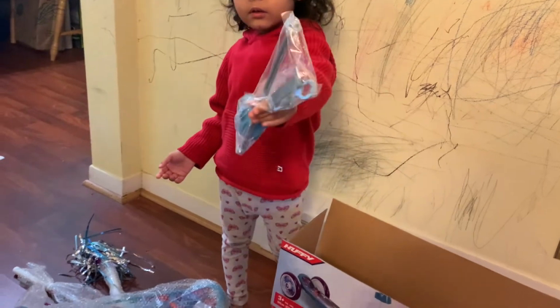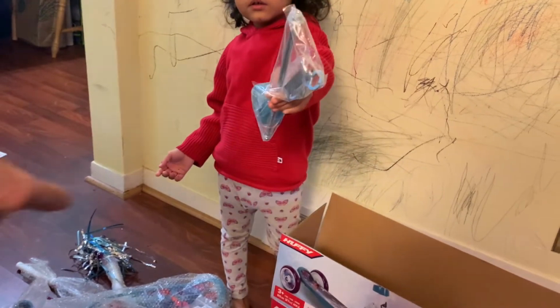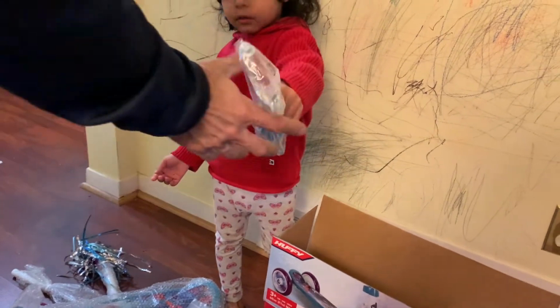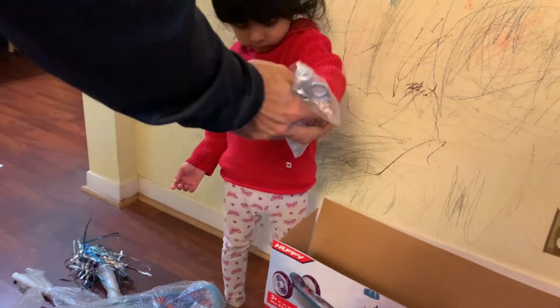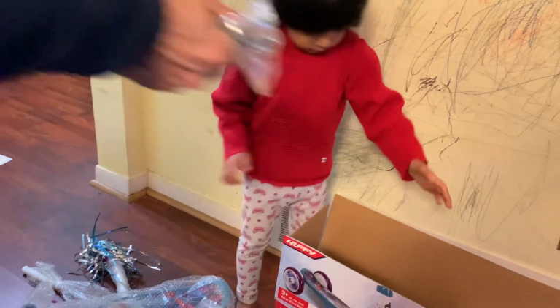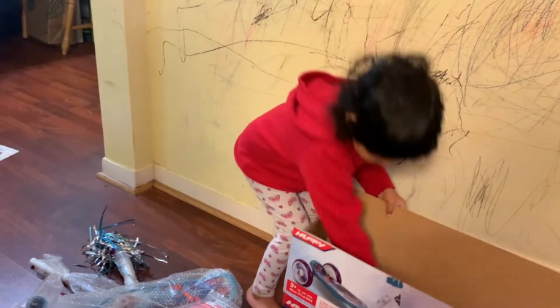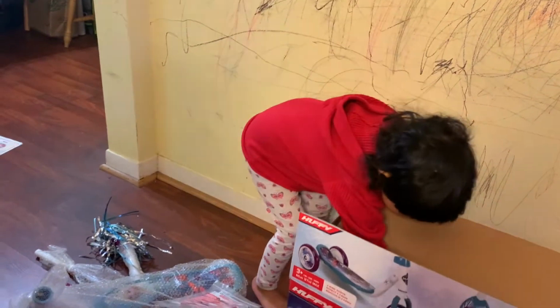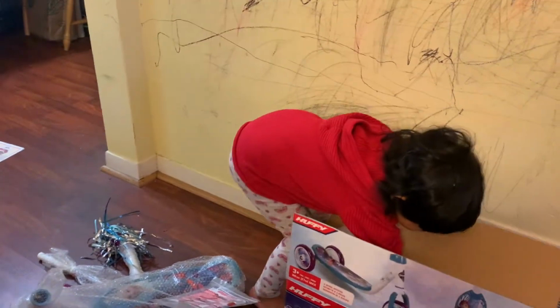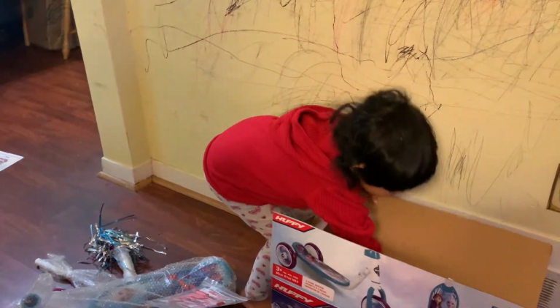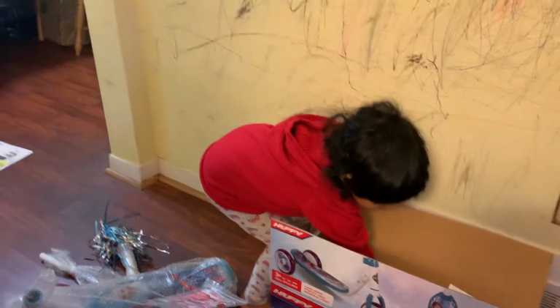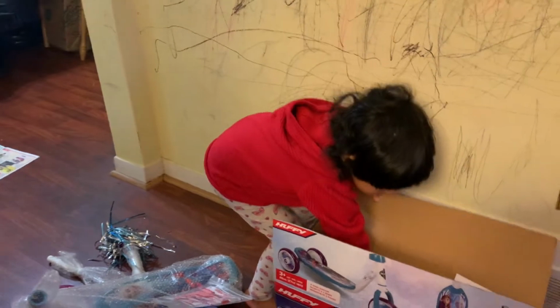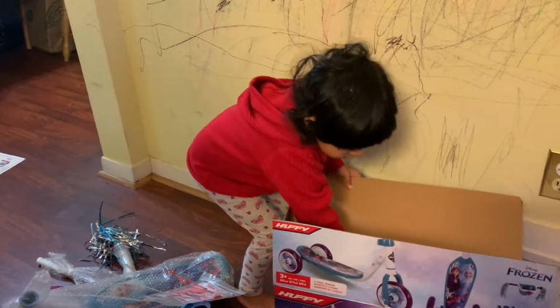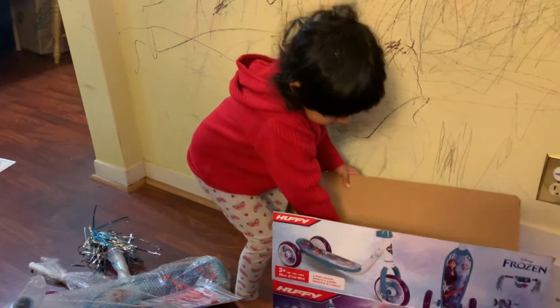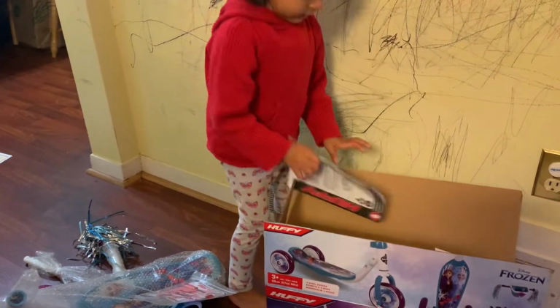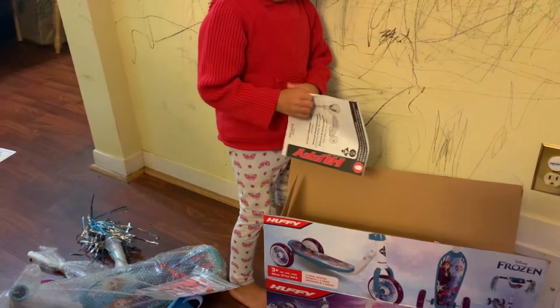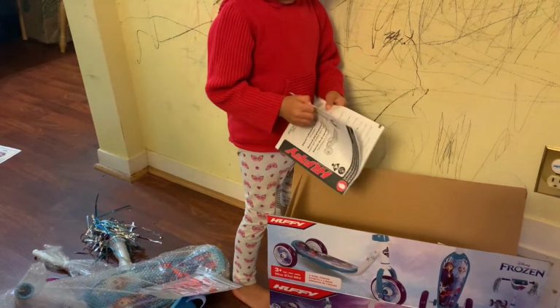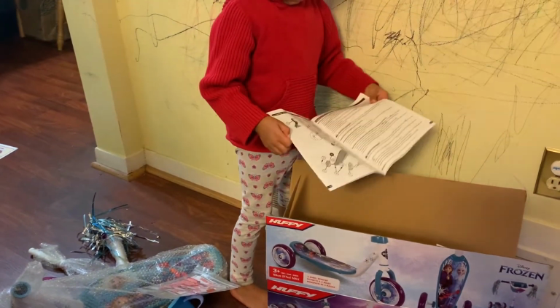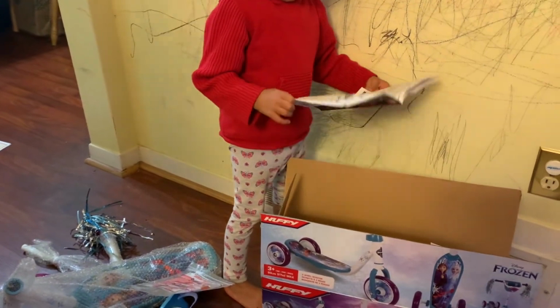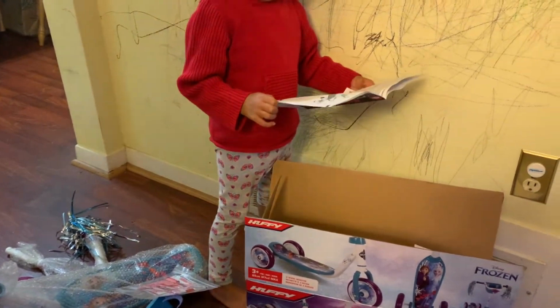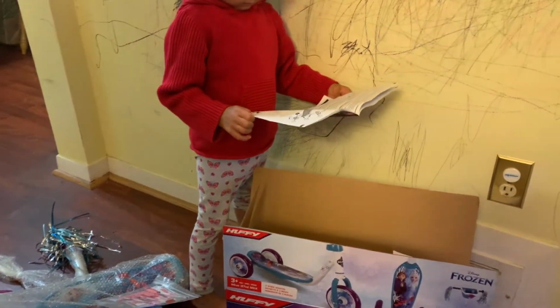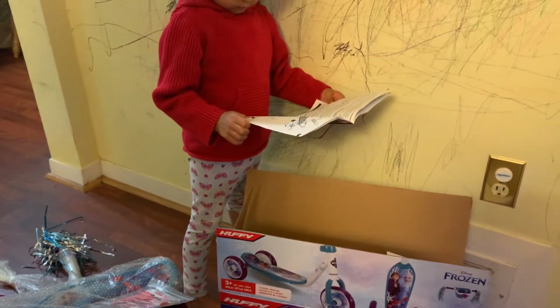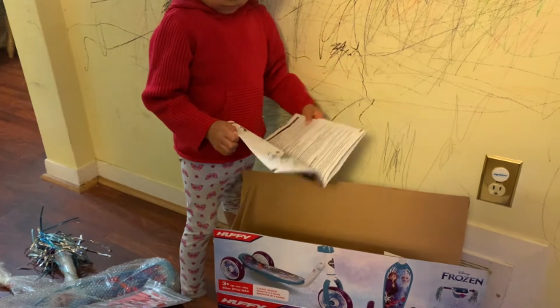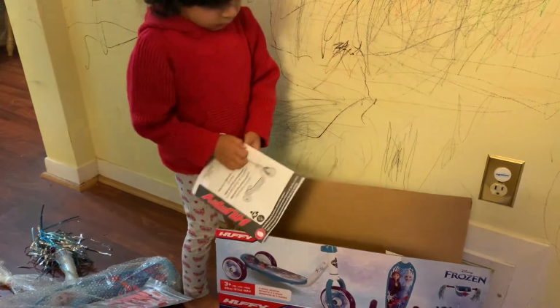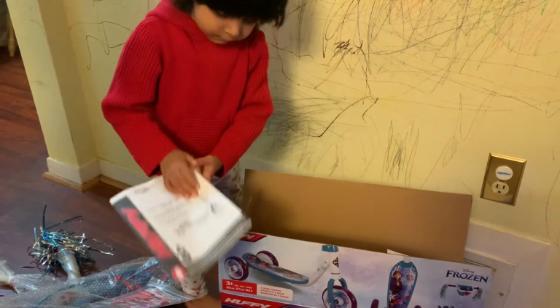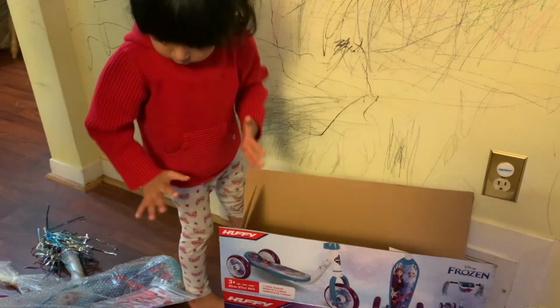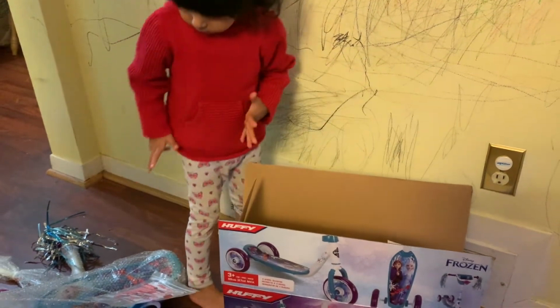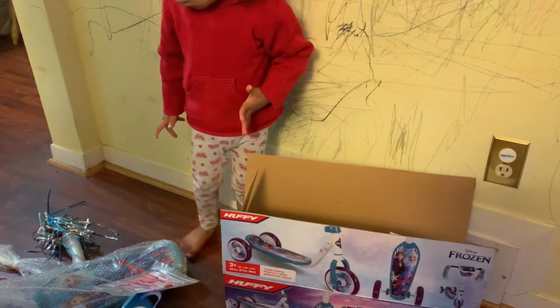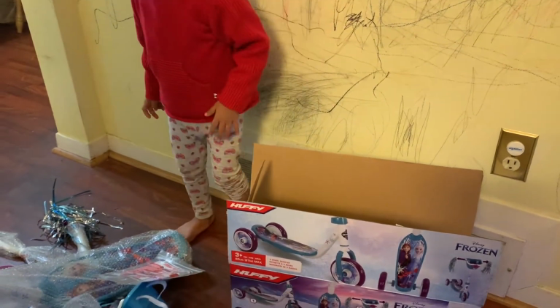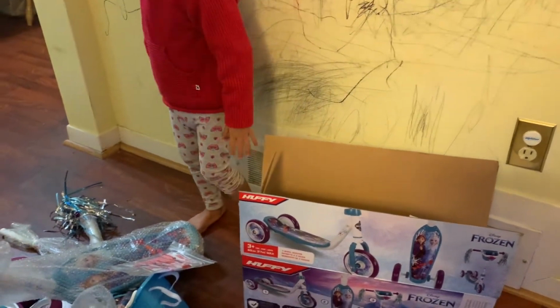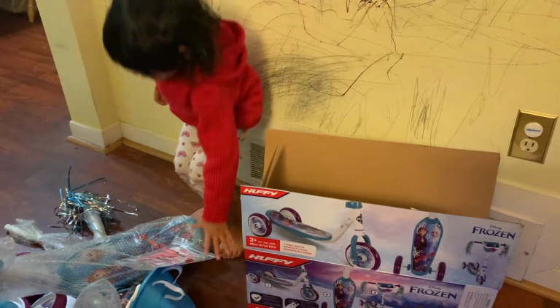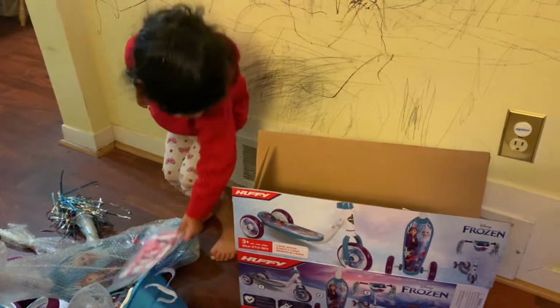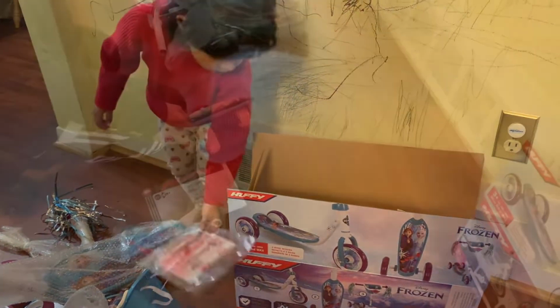Thank you. And anything else? Instructions! You're my instructions, Farama. Okay, that's it, empty box. Congratulations, Farama, your first scooter.